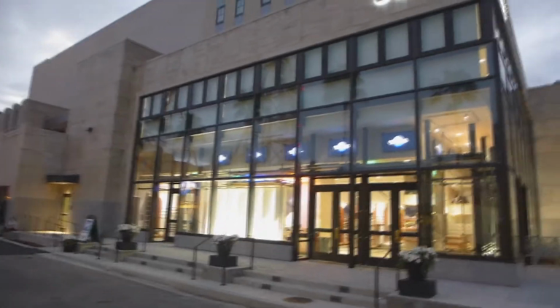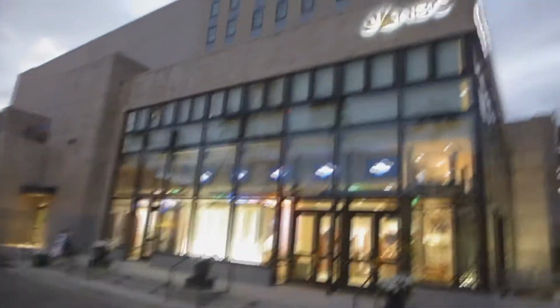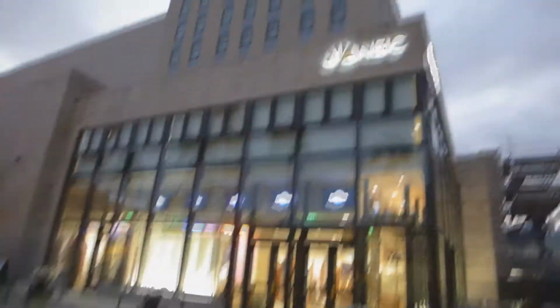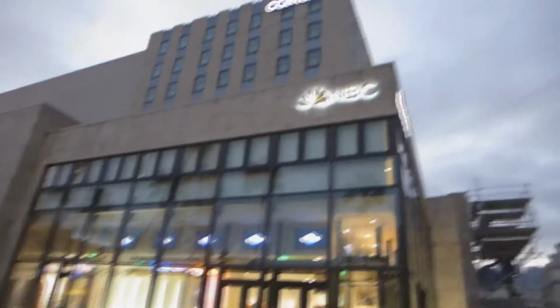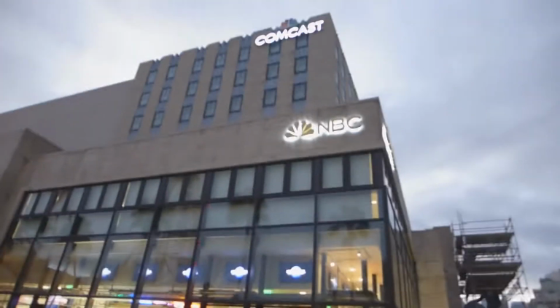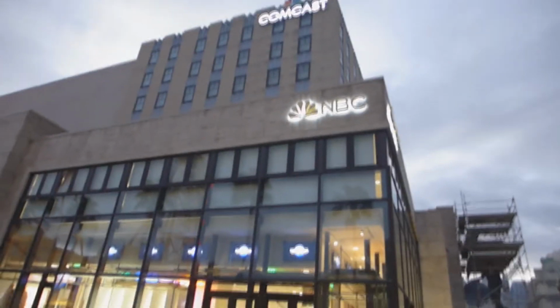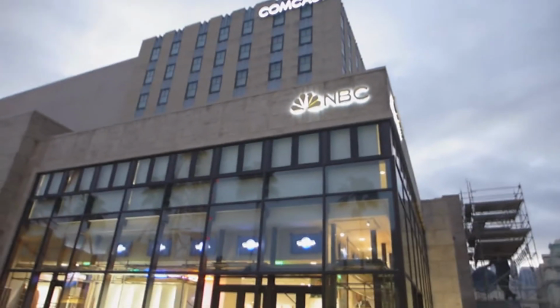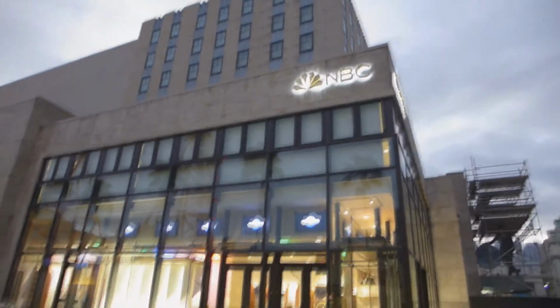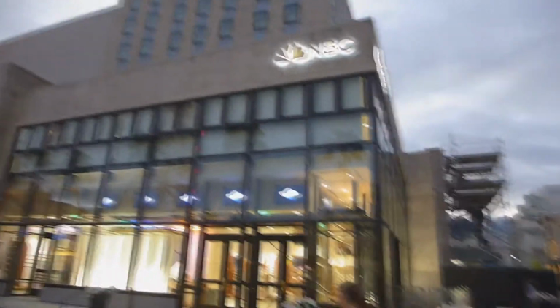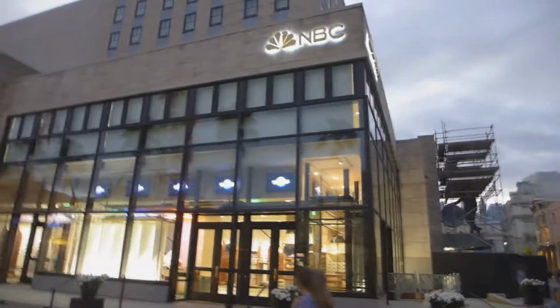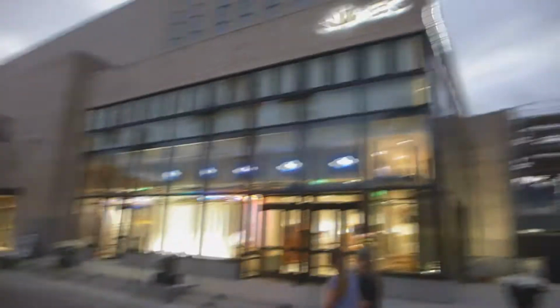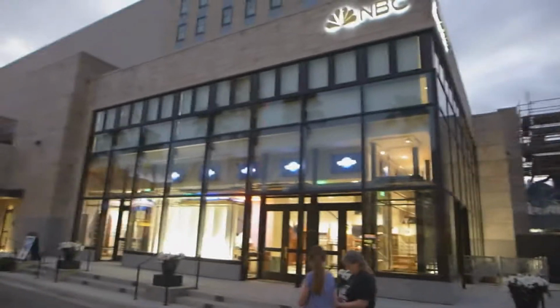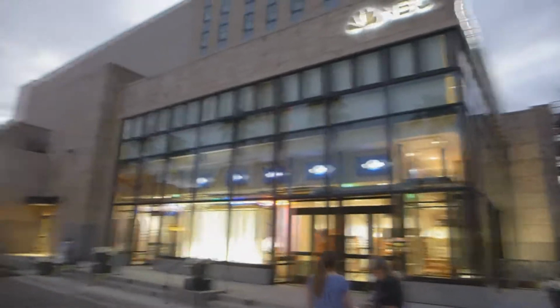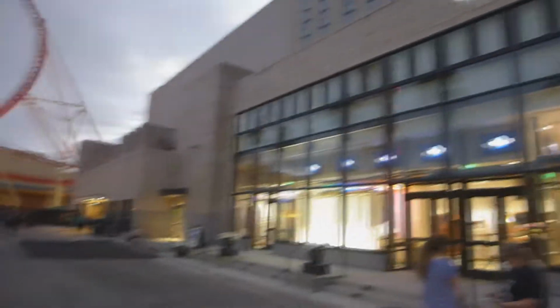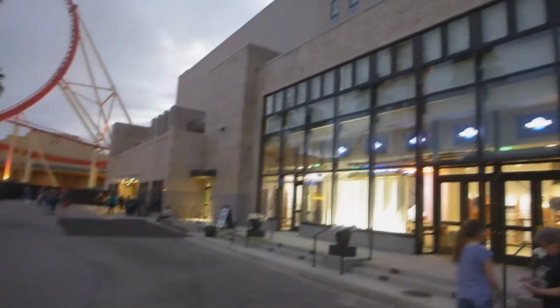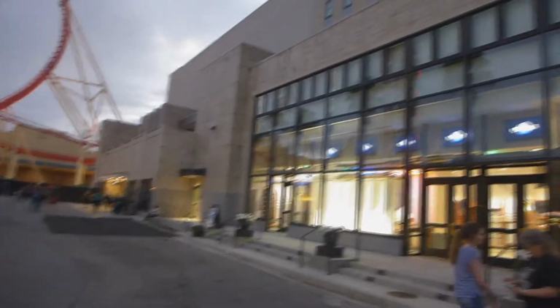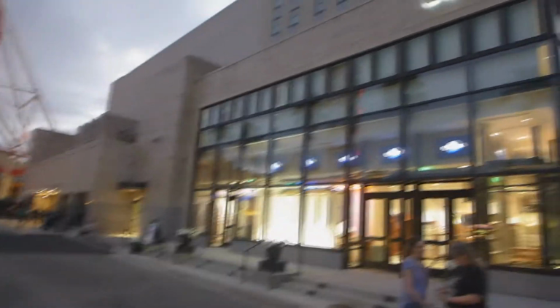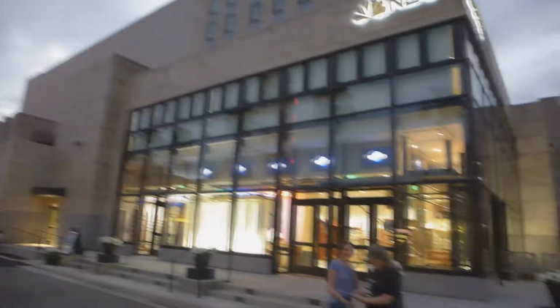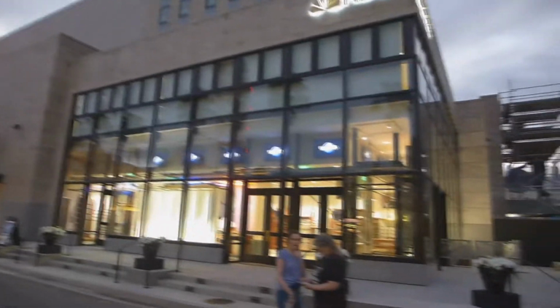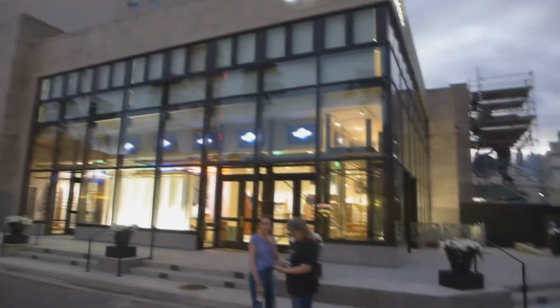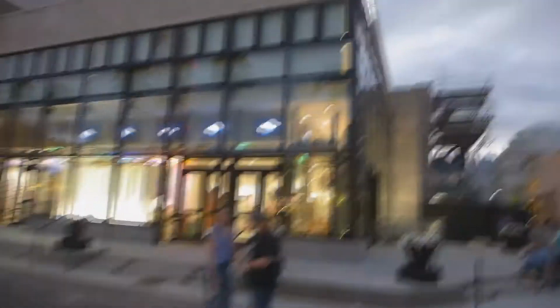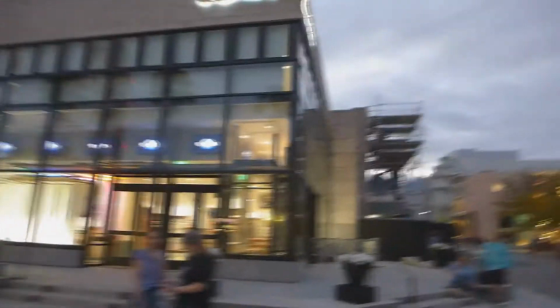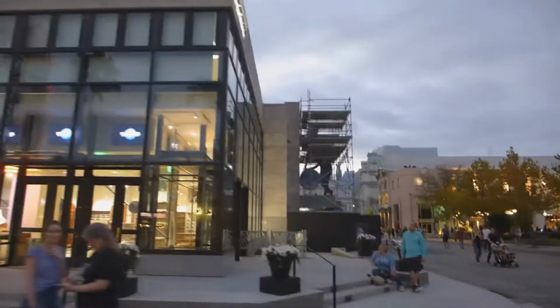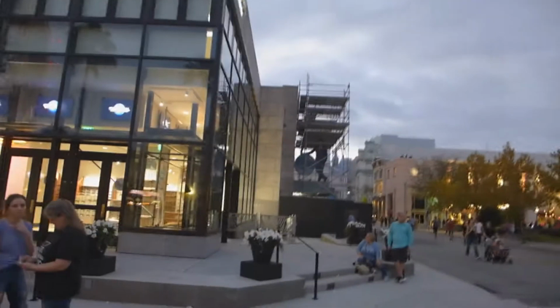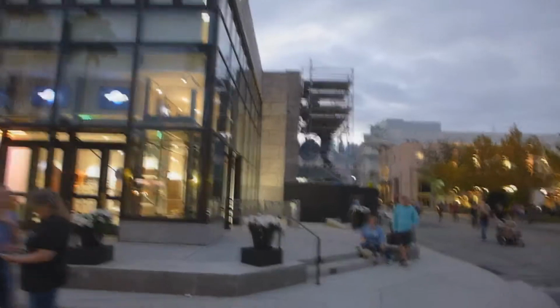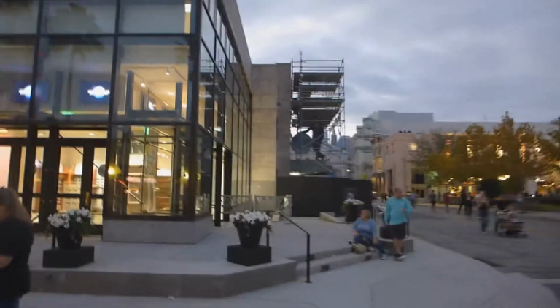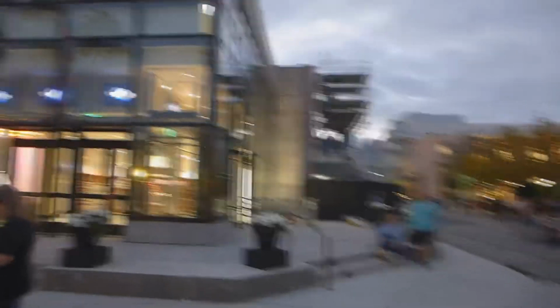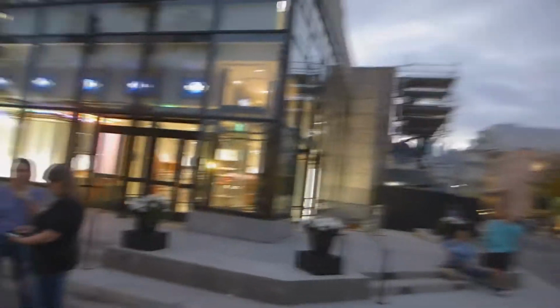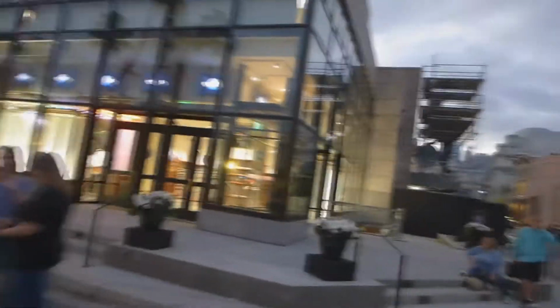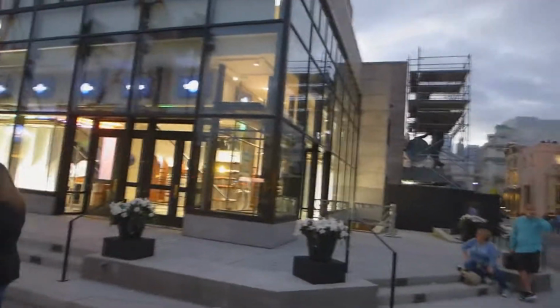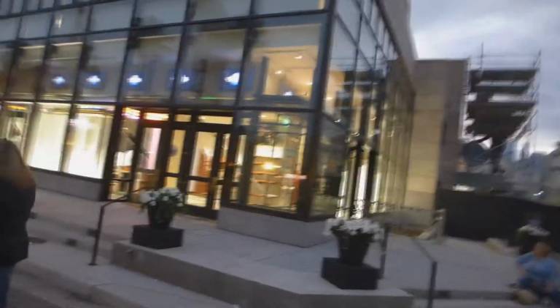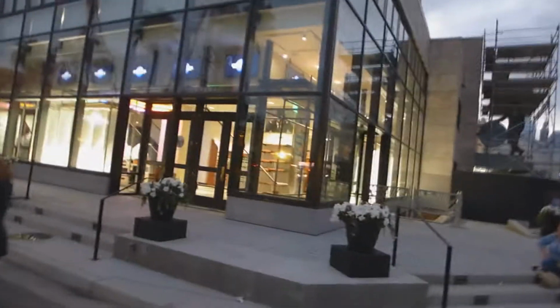What's up everybody? I guess it's been a while since we've been here. We're checking out the all-new Jimmy Fallon Race Through New York, which is scheduled to open April 6th.